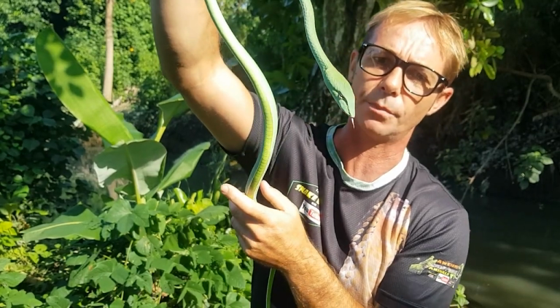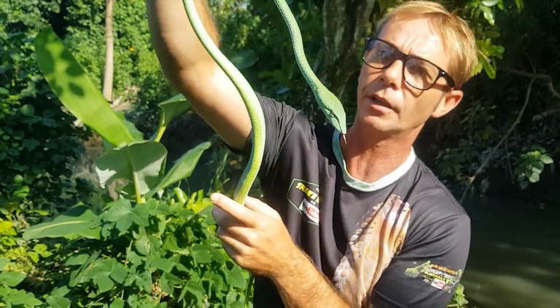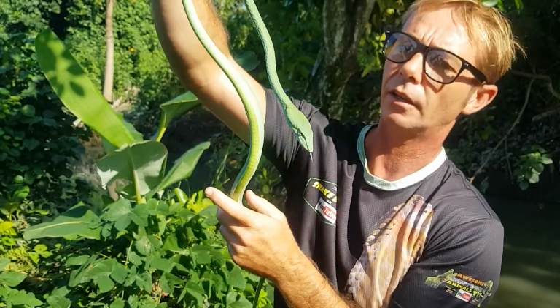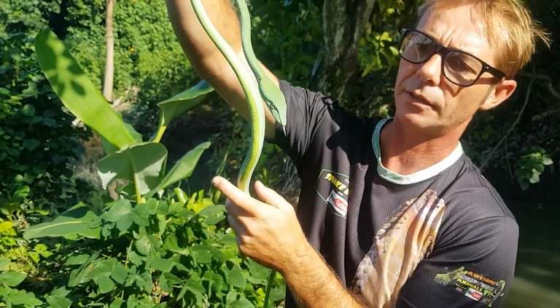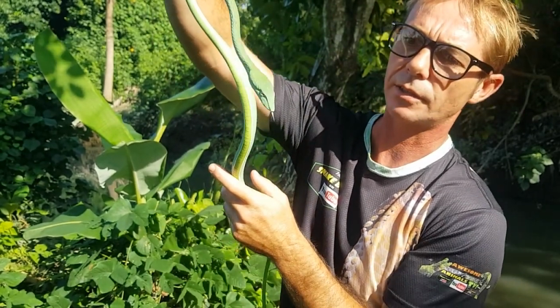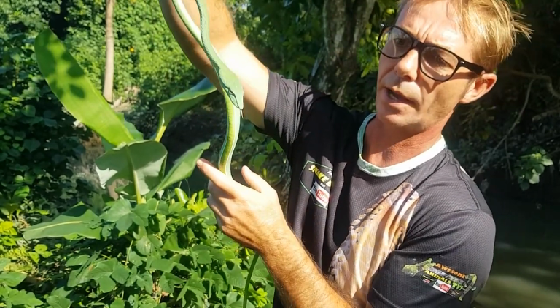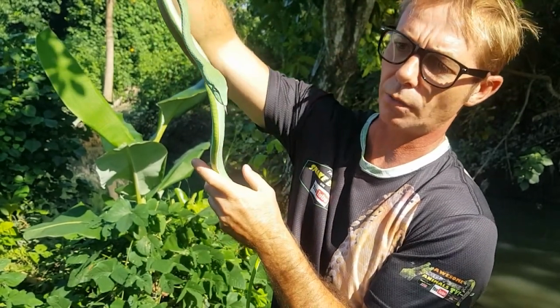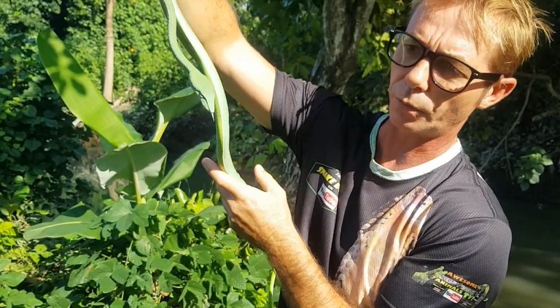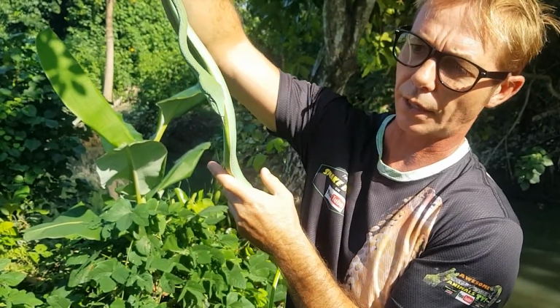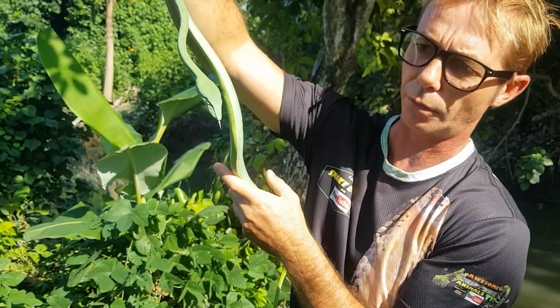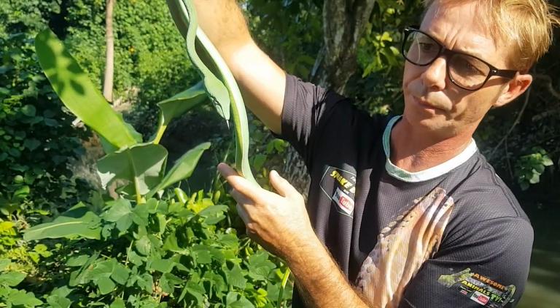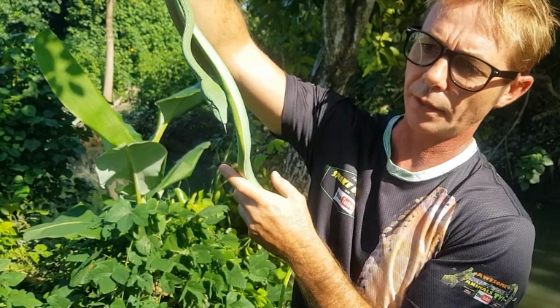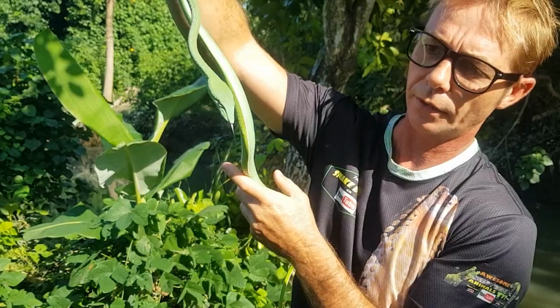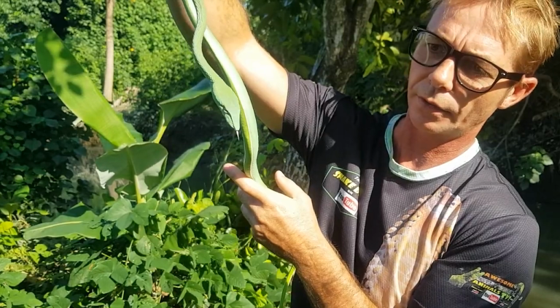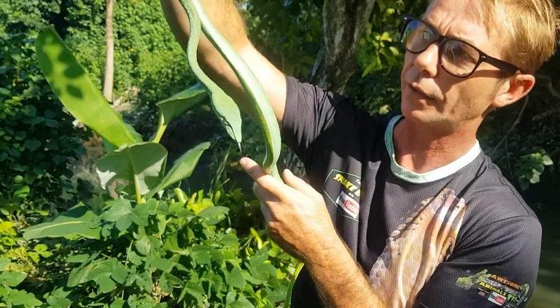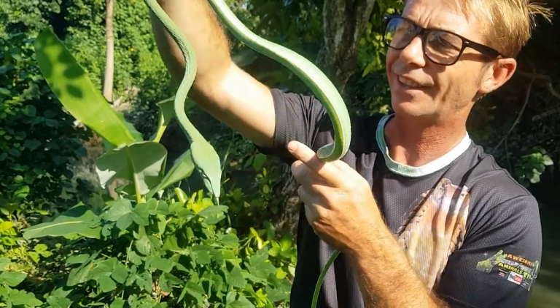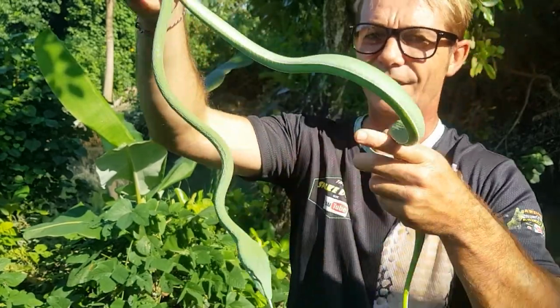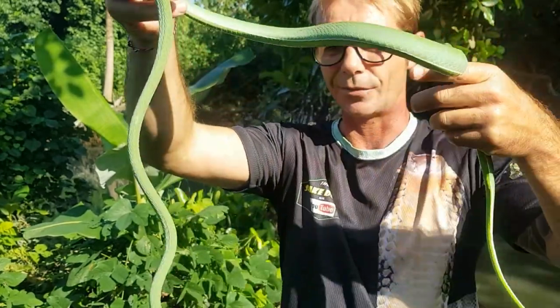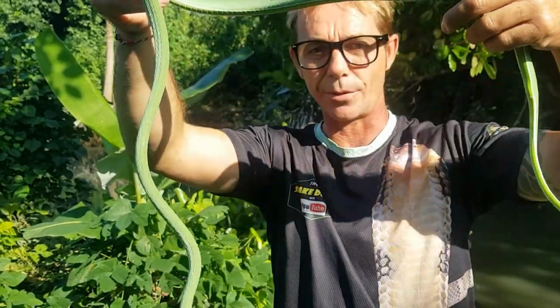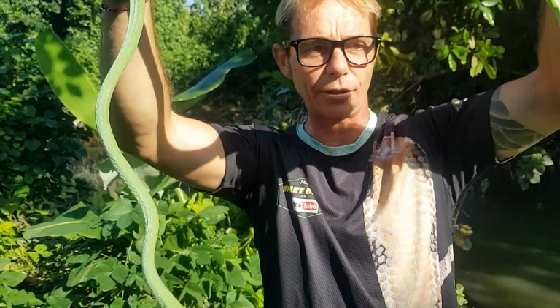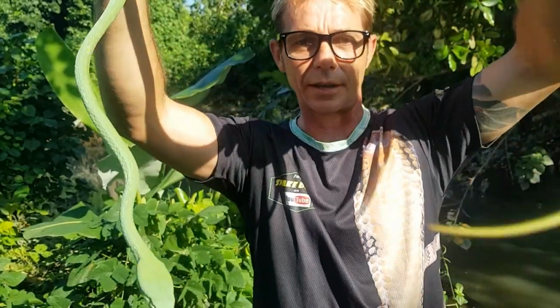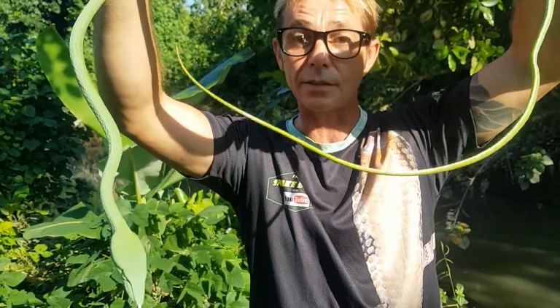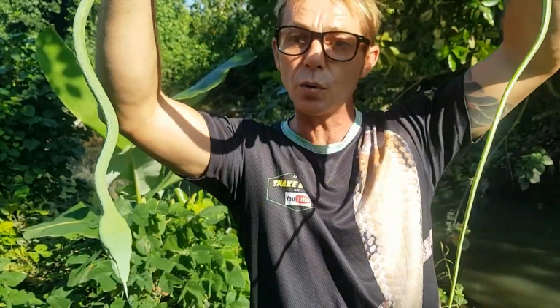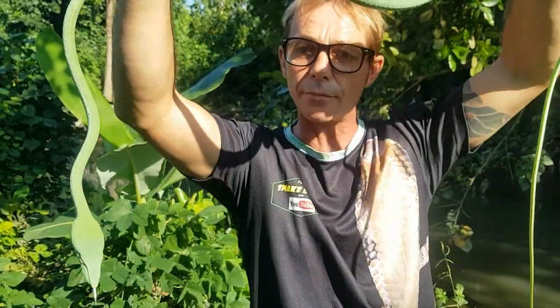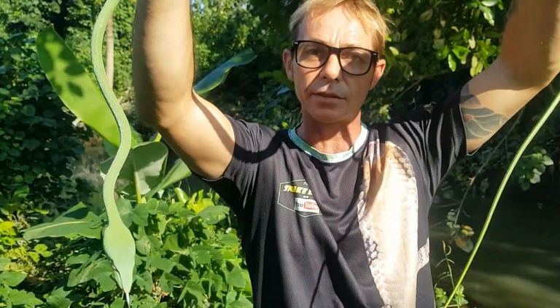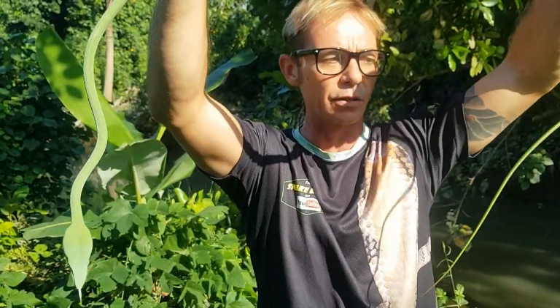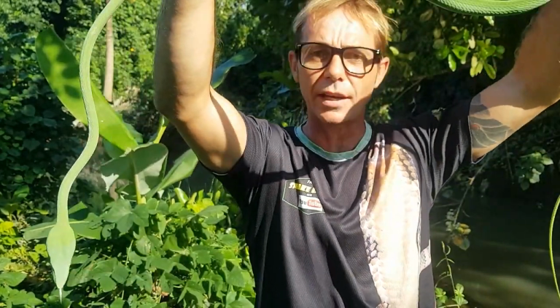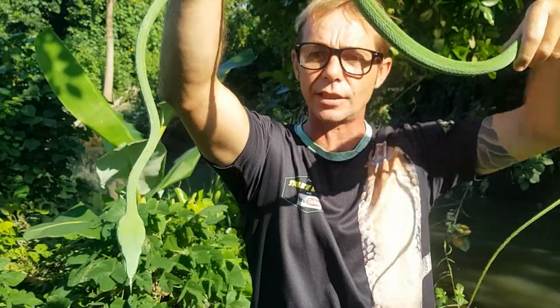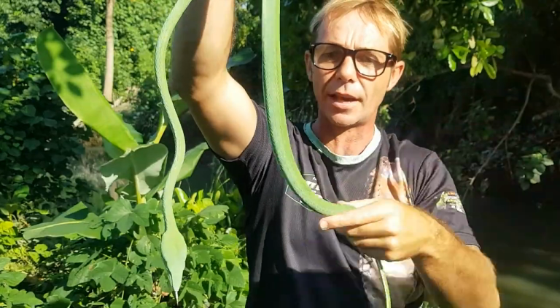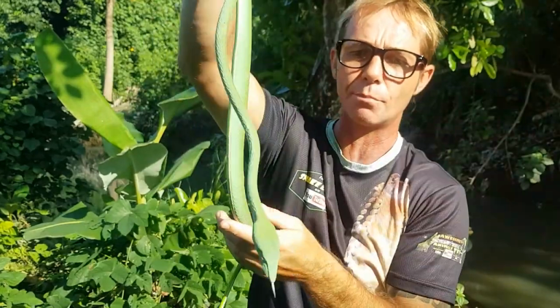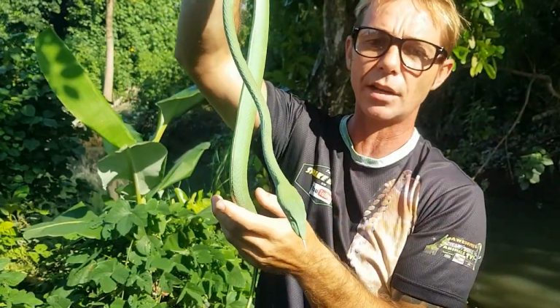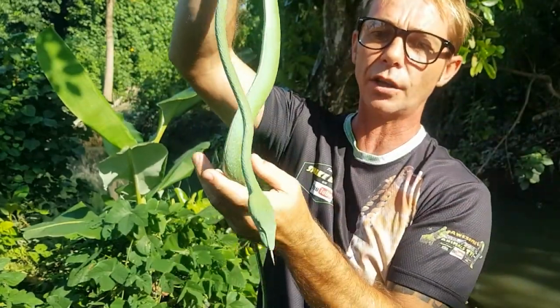For me, I don't keep them — I'll let these guys go back in the wild where they came from. What a ripper! Have a look at that — they get to two and a half meters, so this guy could actually get about another meter longer.